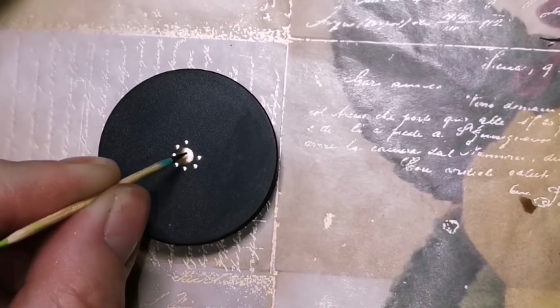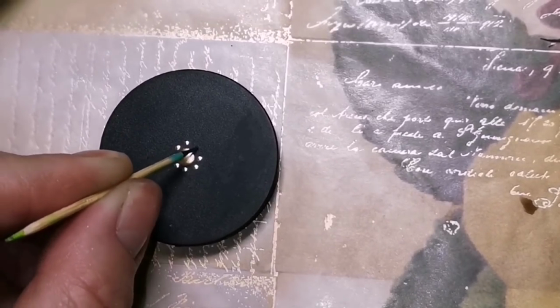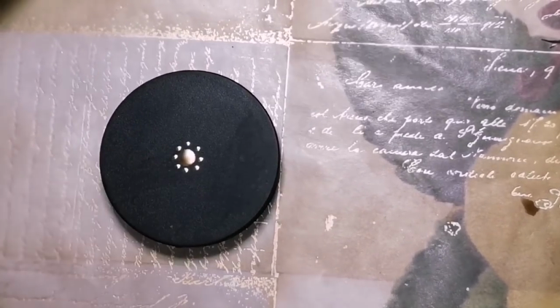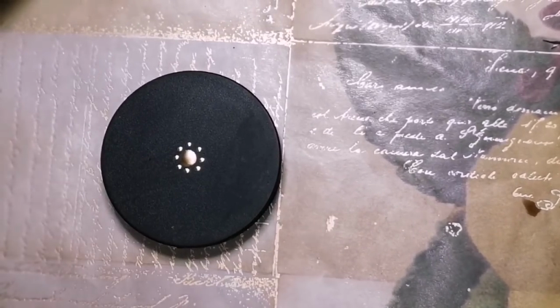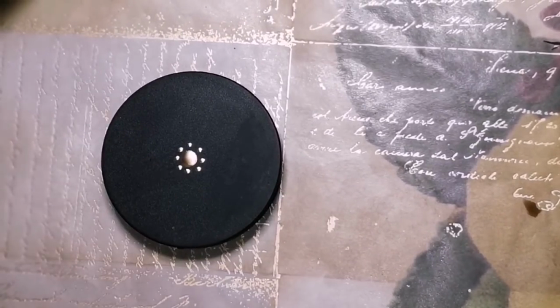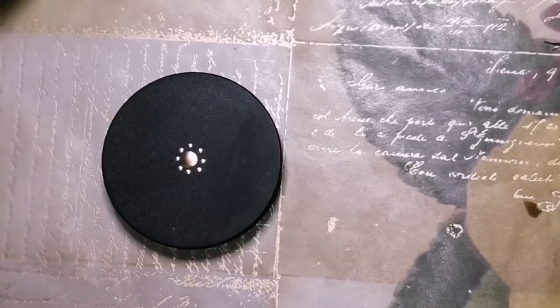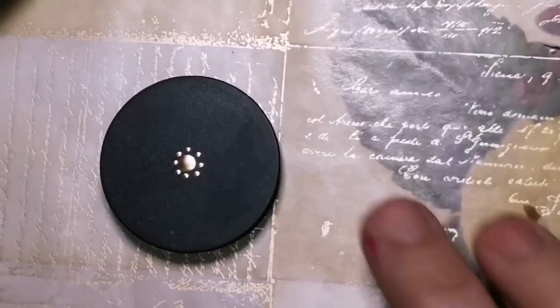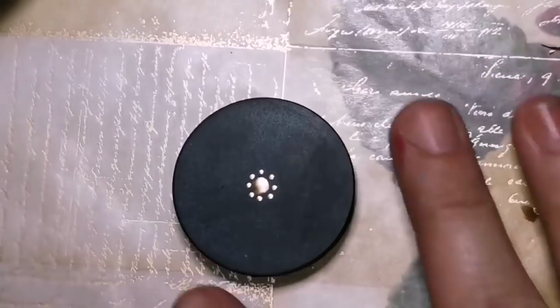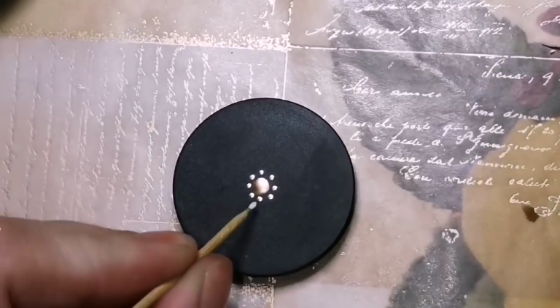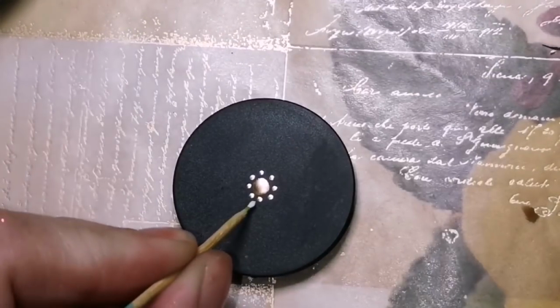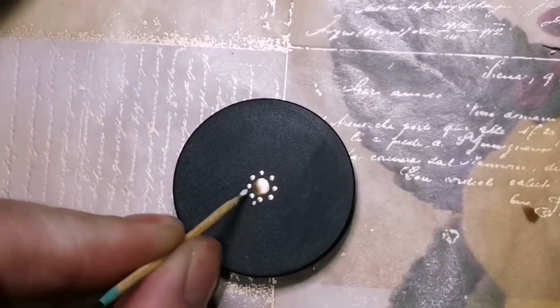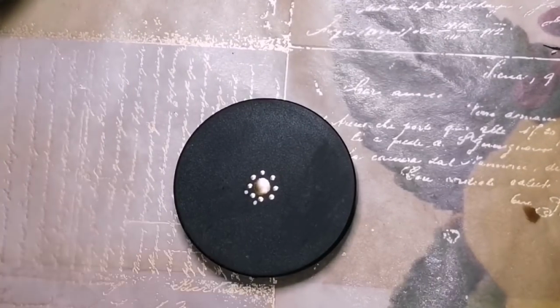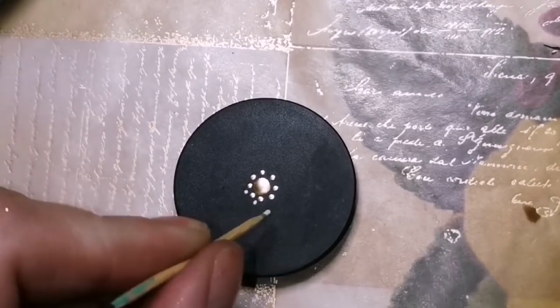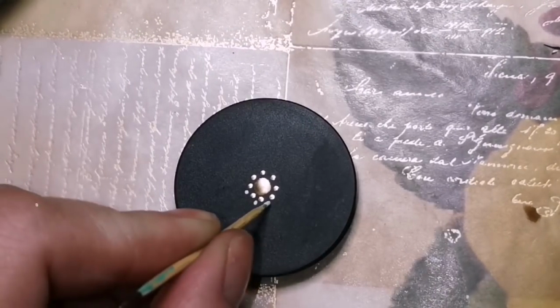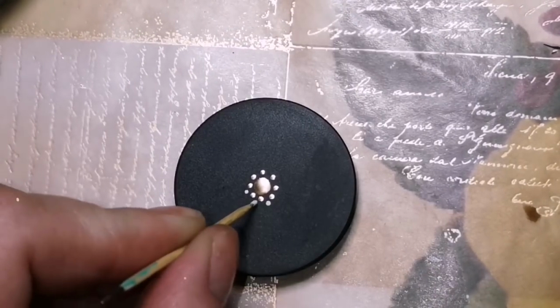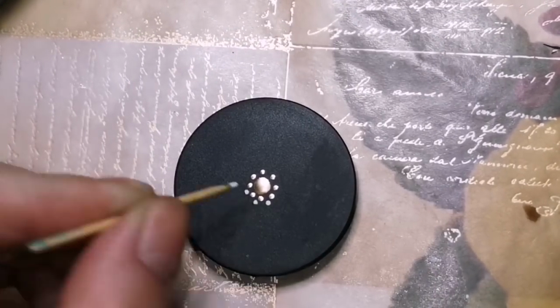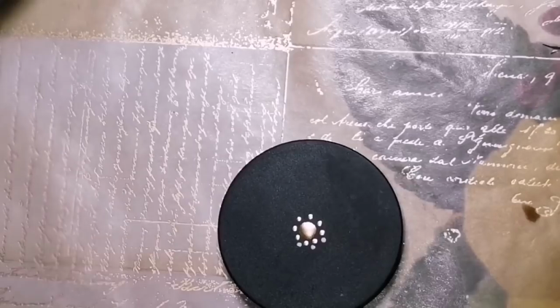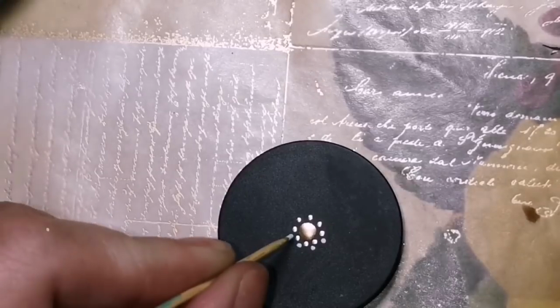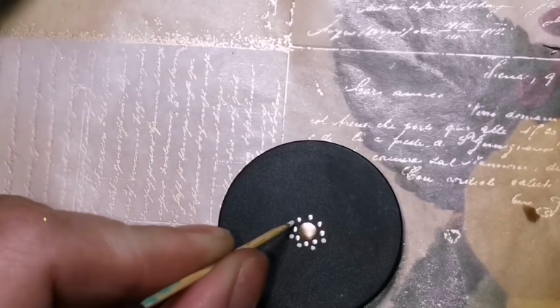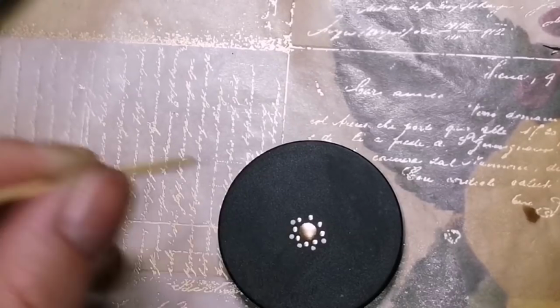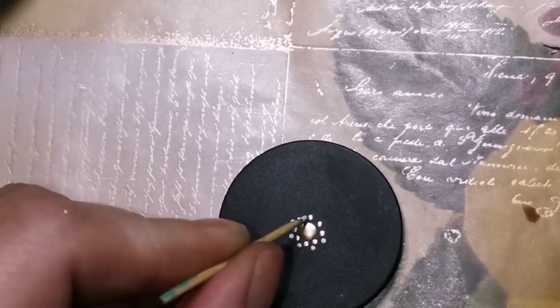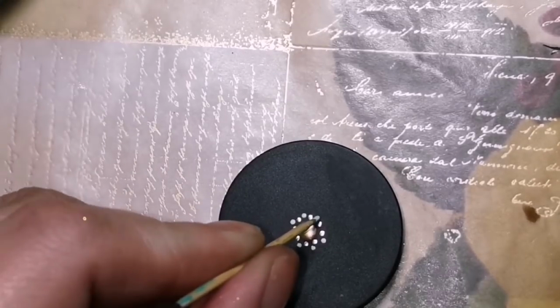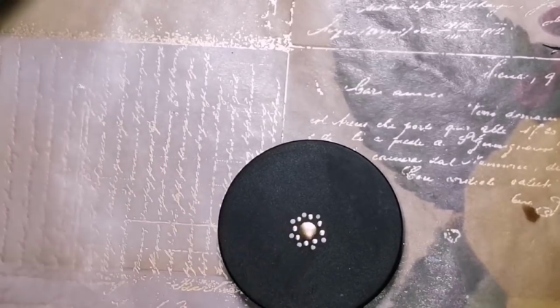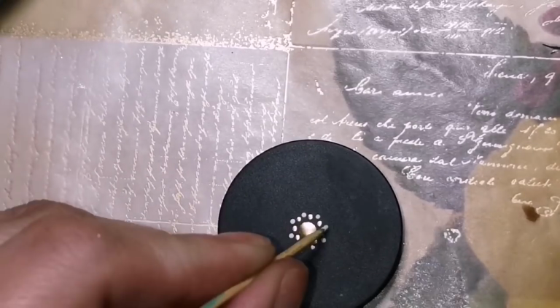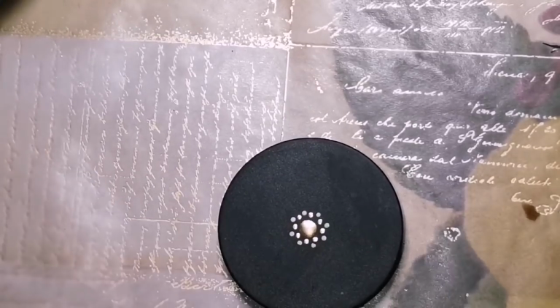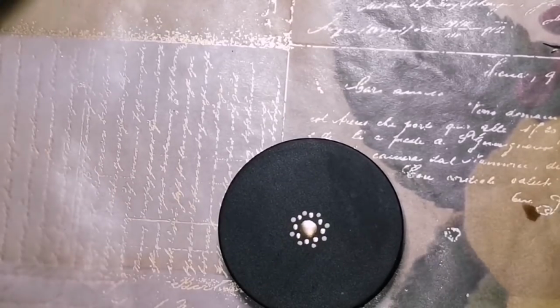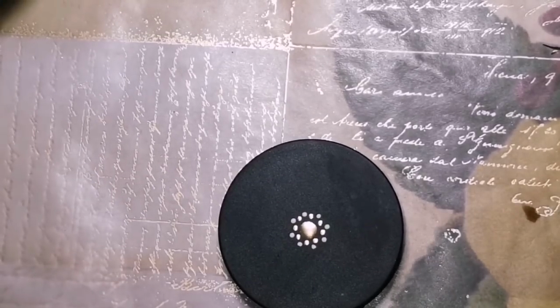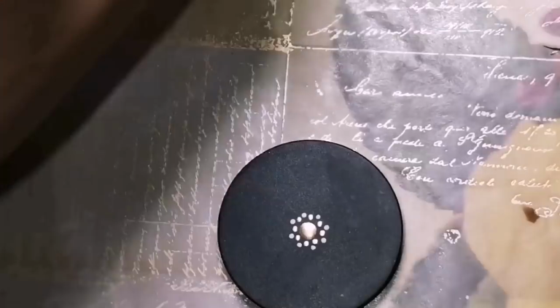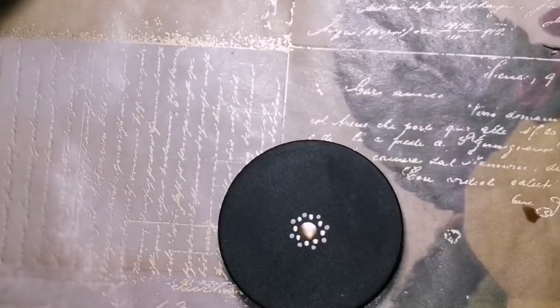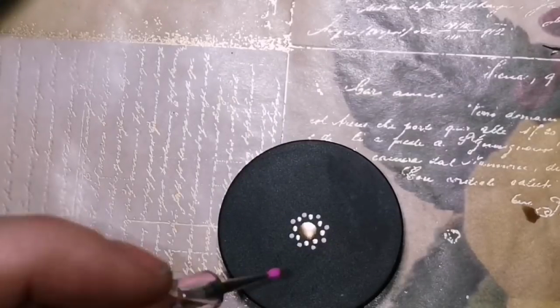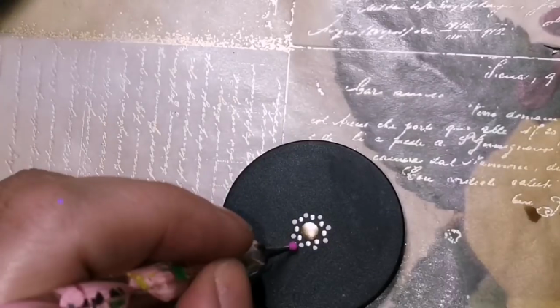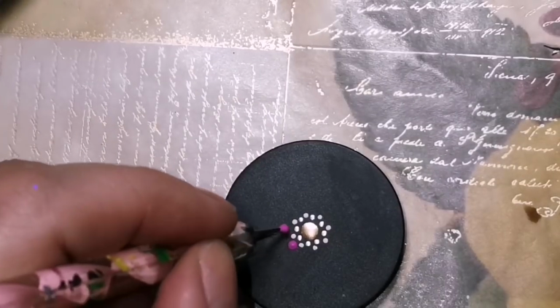I'm starting off with some gold leaf in the center. Gold leaf is a very potent paint. I highly recommend you use a good mask when you're painting with stuff — do not breathe in the fumes.